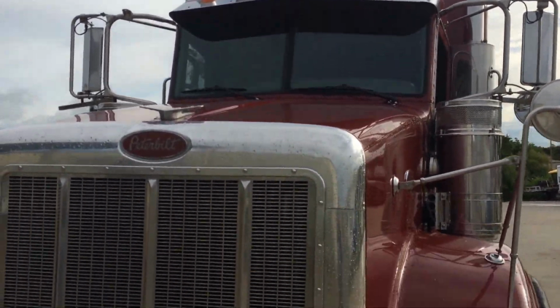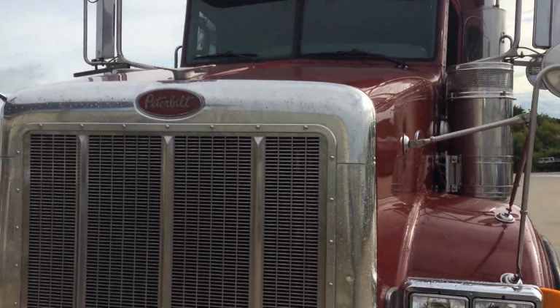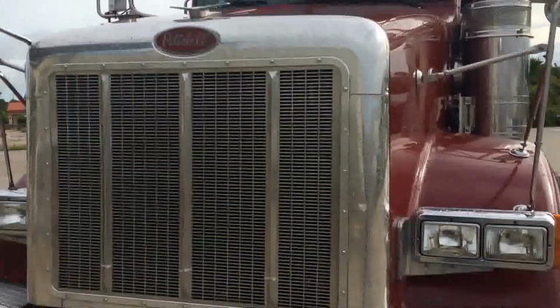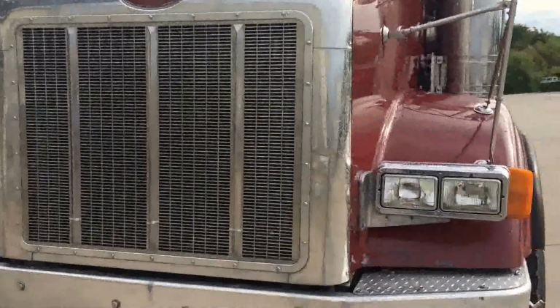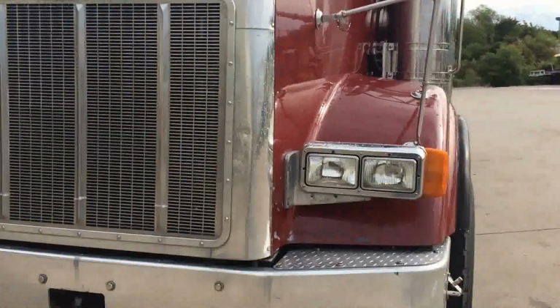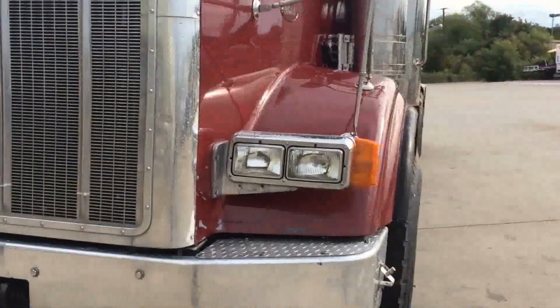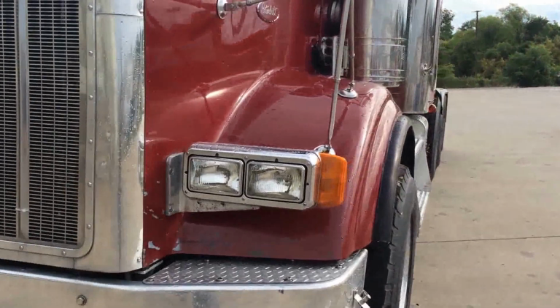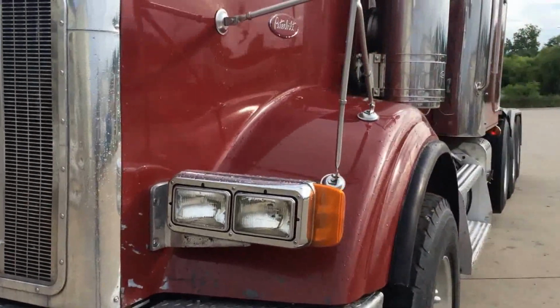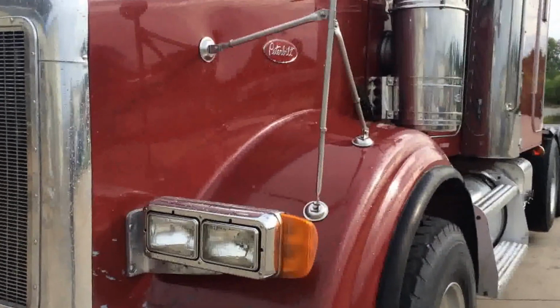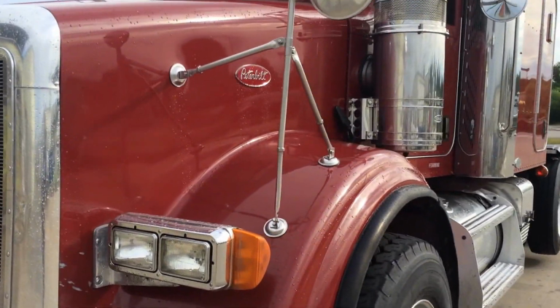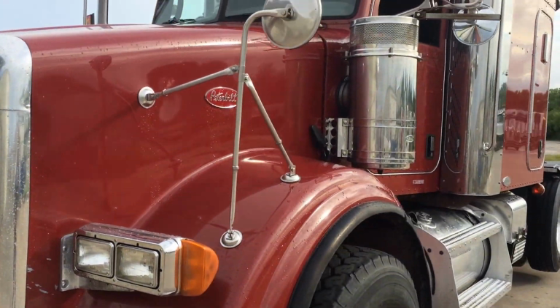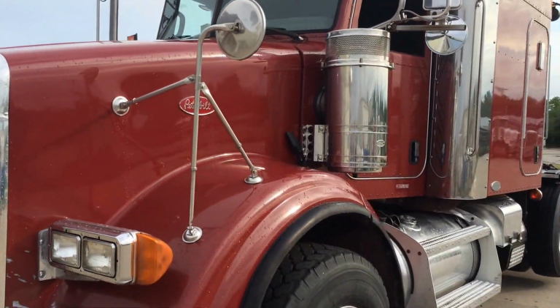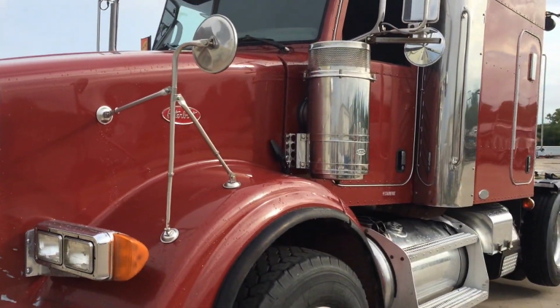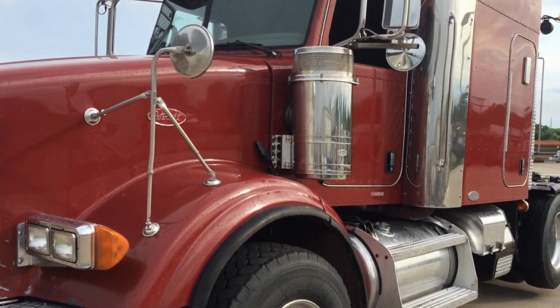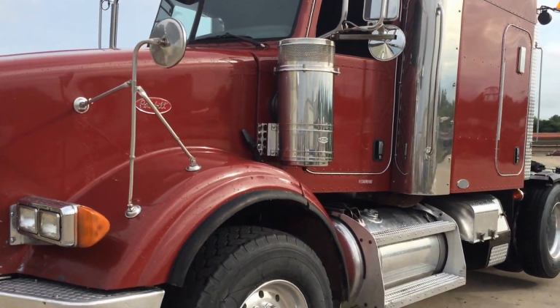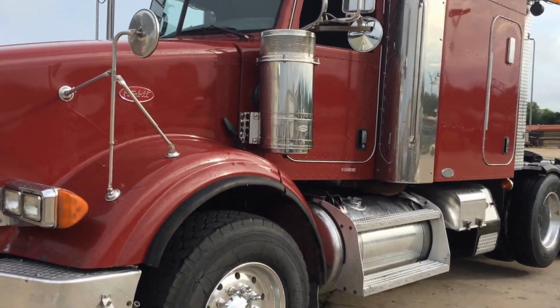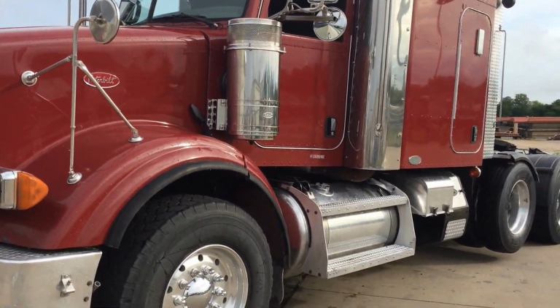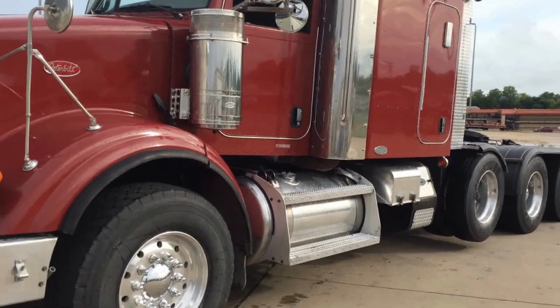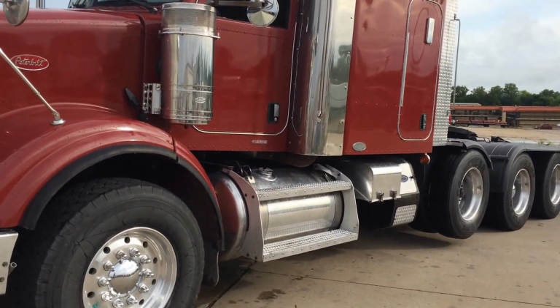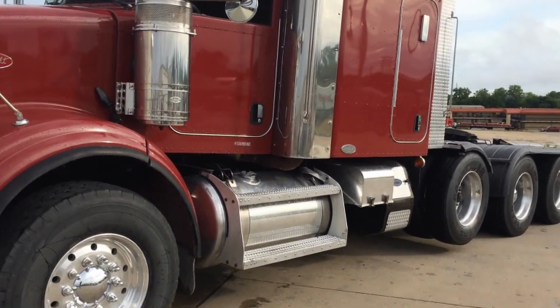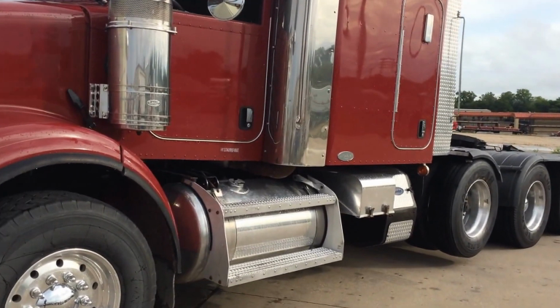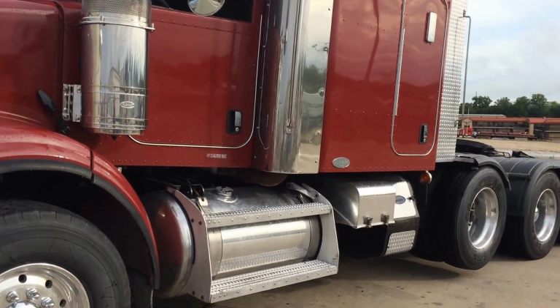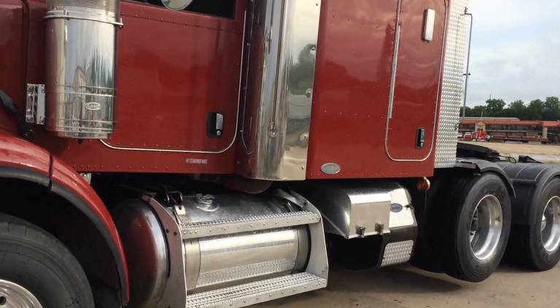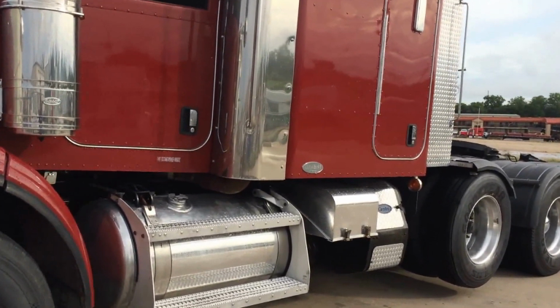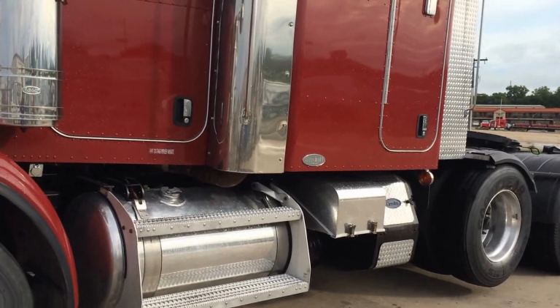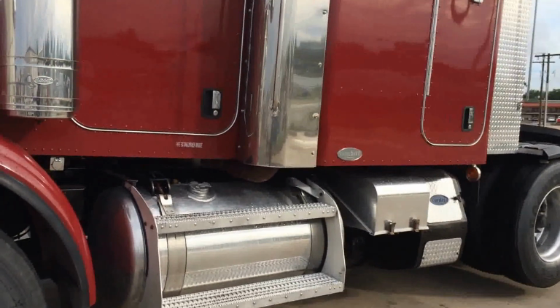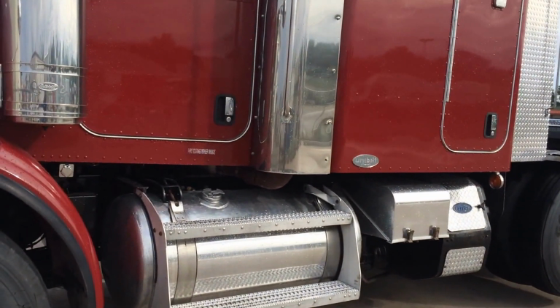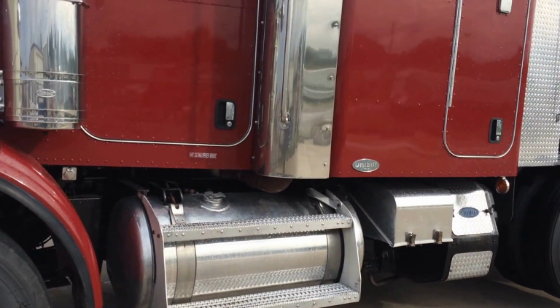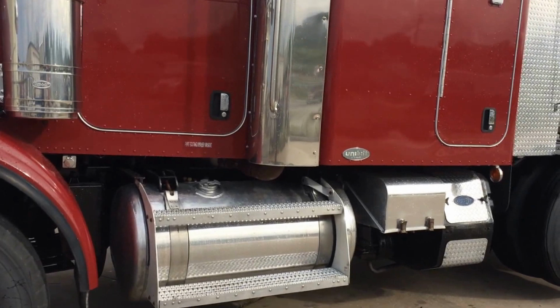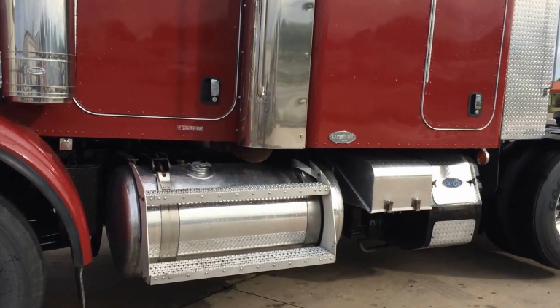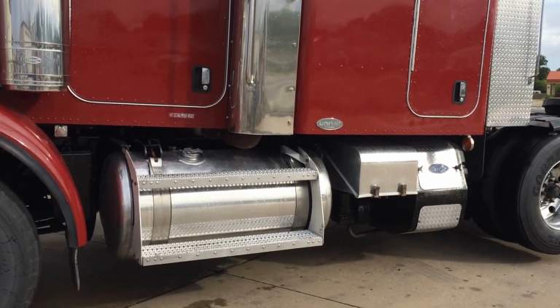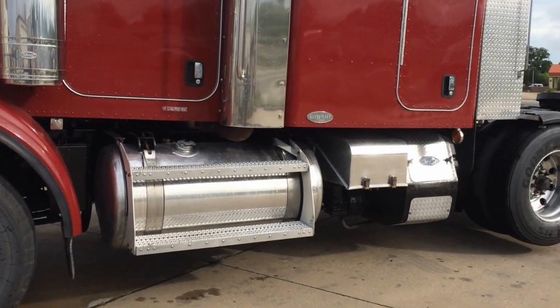Dual exhaust, everything's polished. This is a color you don't see every day. Most of them are white or blue or that Viper Red — this is a nice maroon.